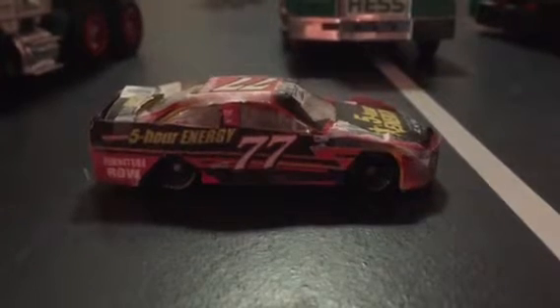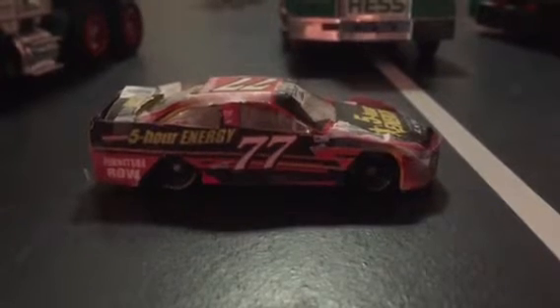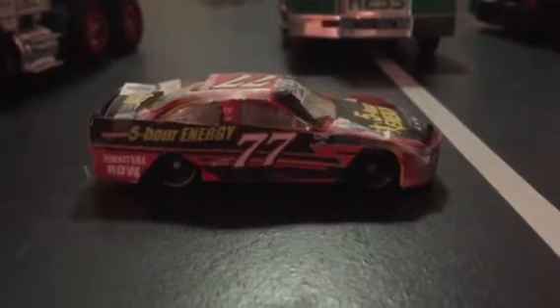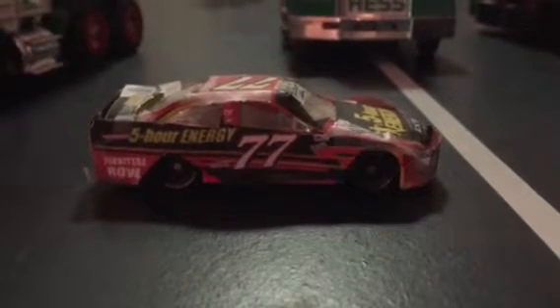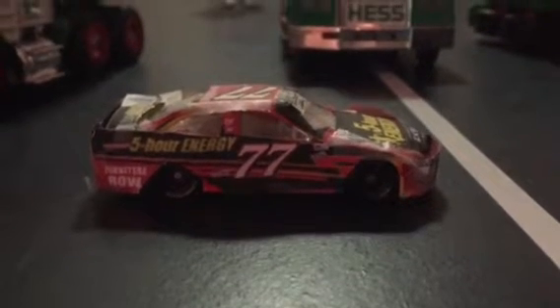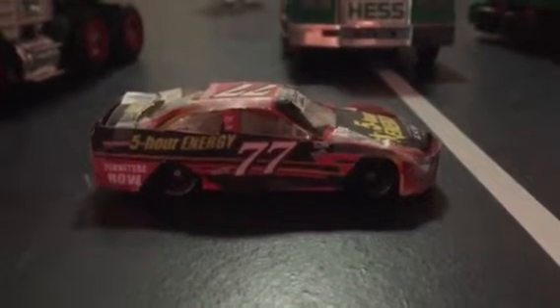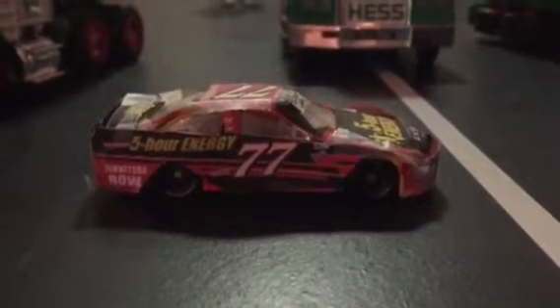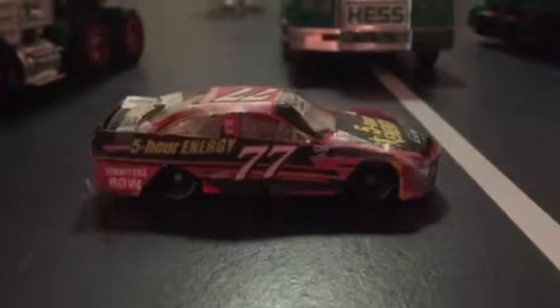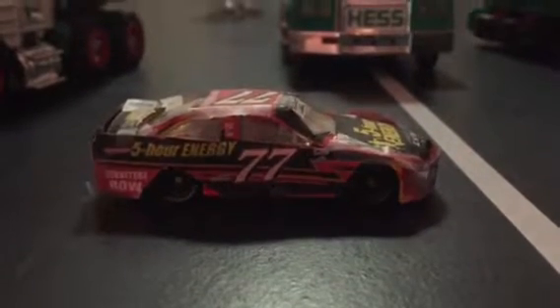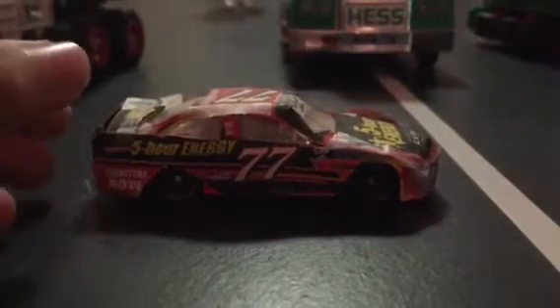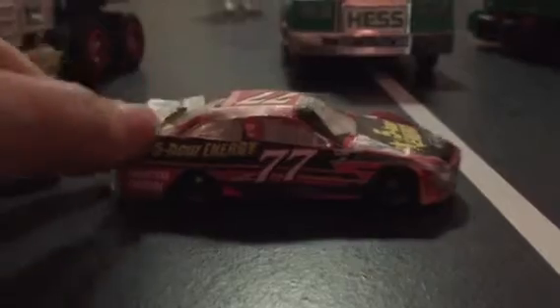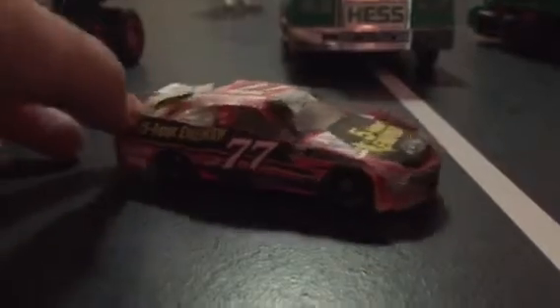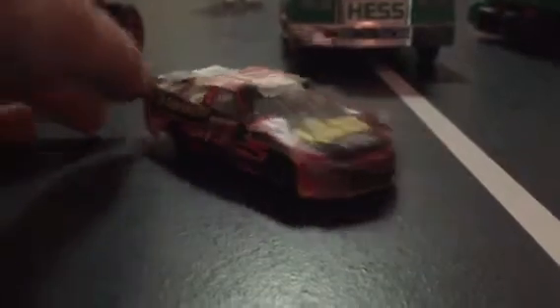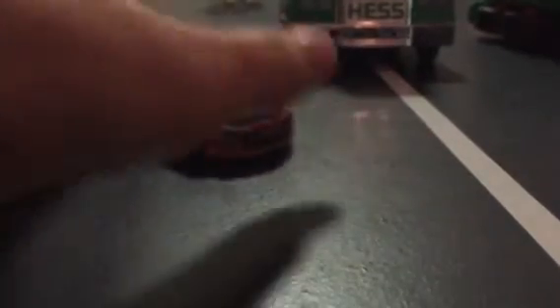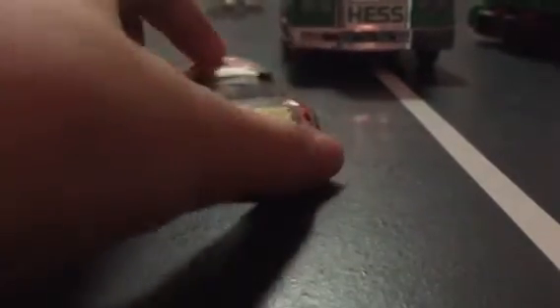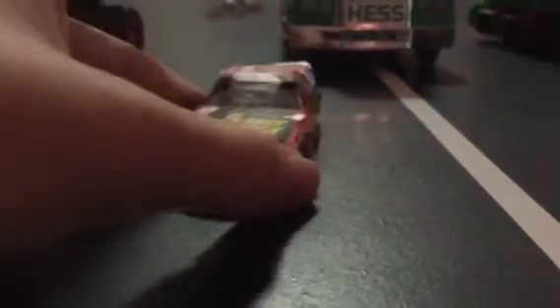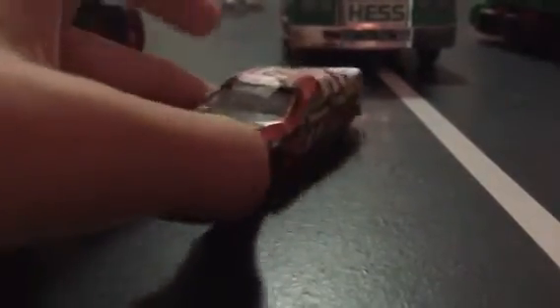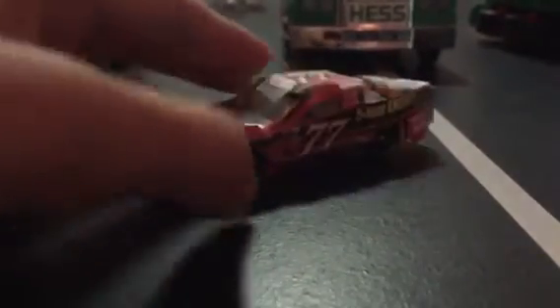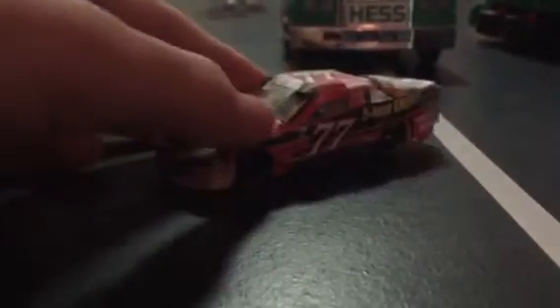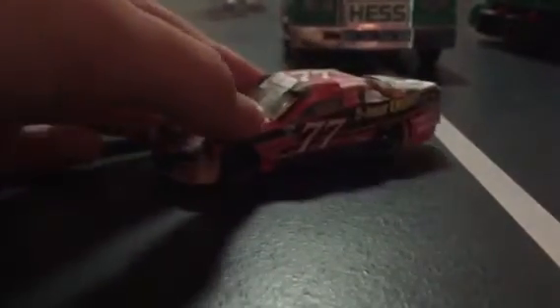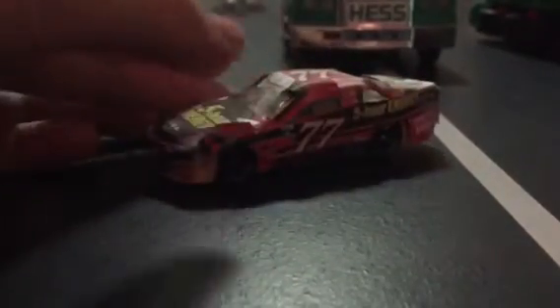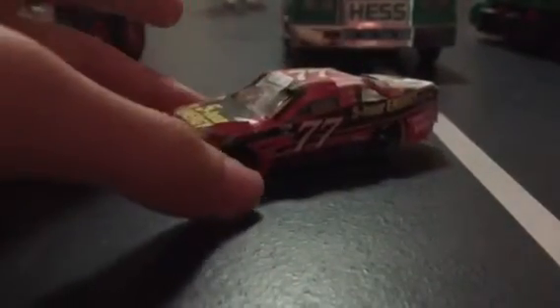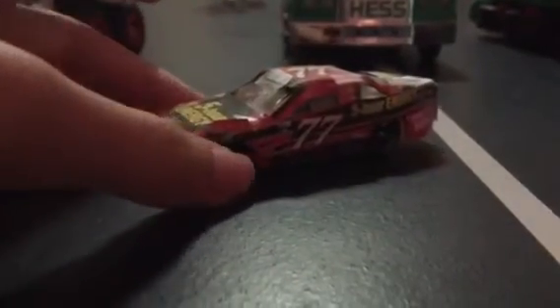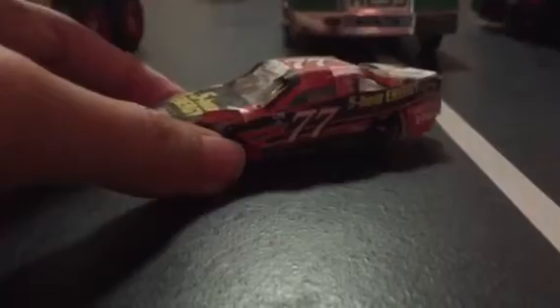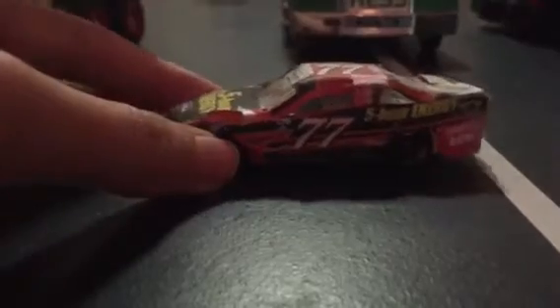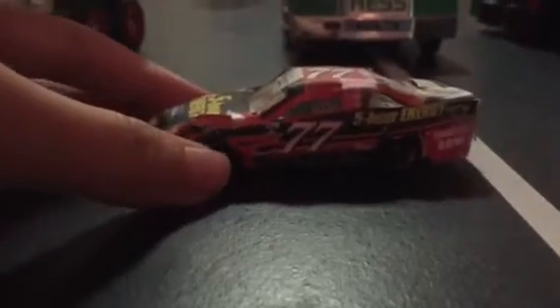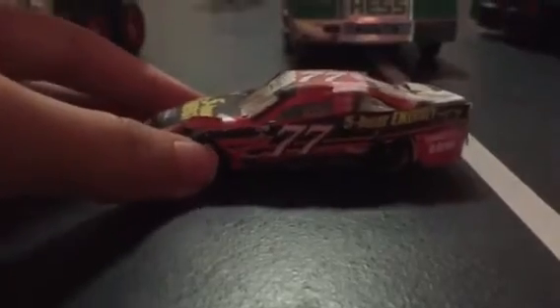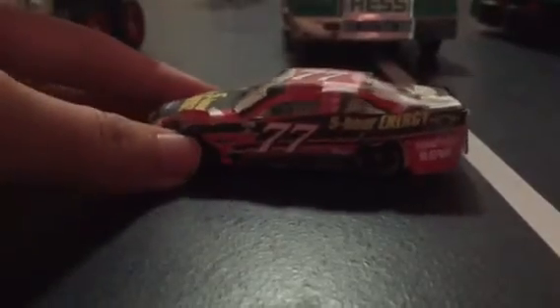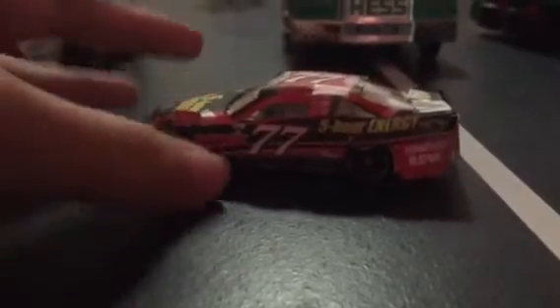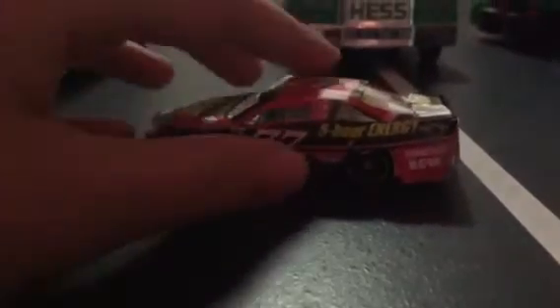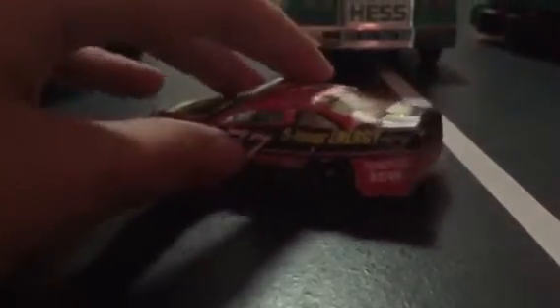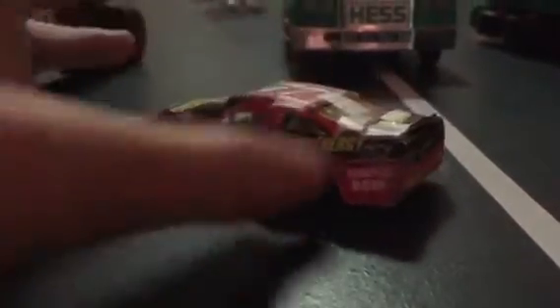Hello guys, just made a custom die cast of Erik Jones with a very old Kyle Busch. I know it looks pretty bad right now, I'm trying to work on it.